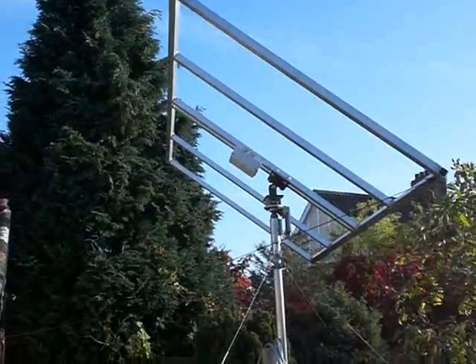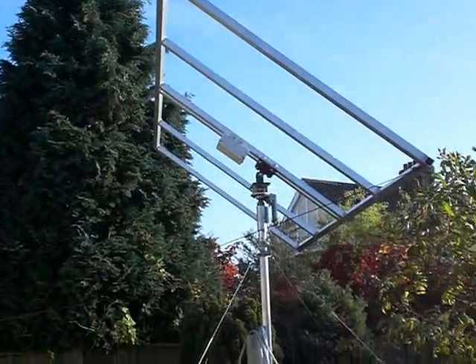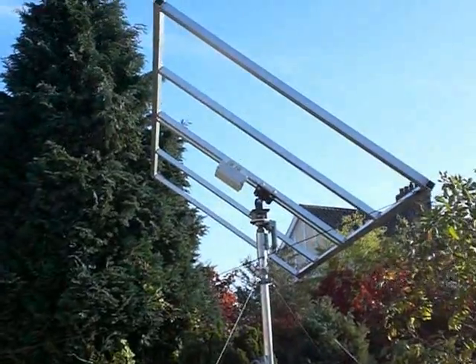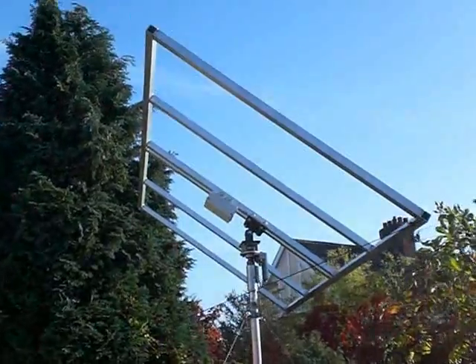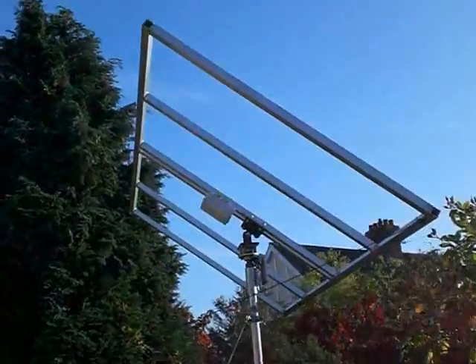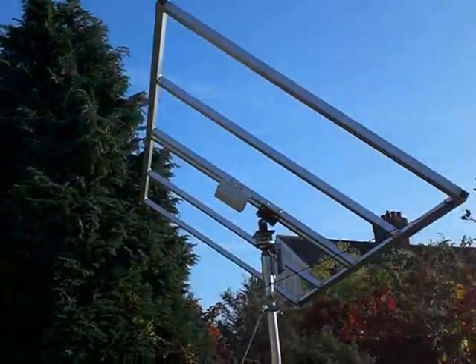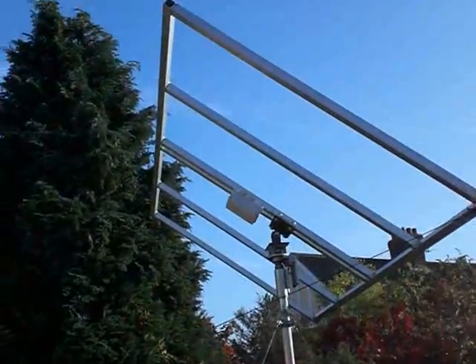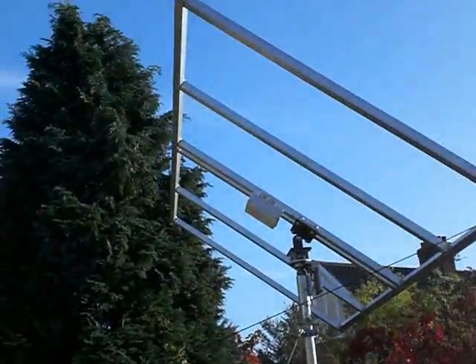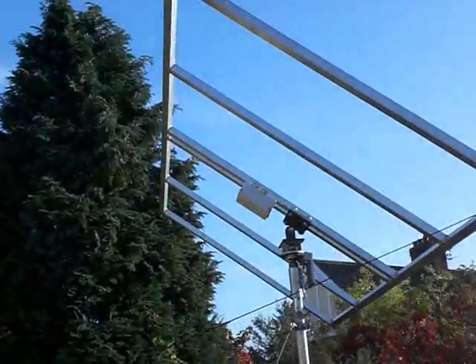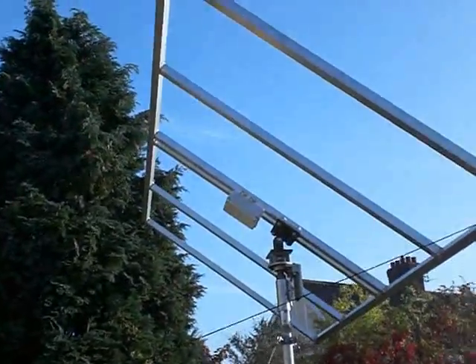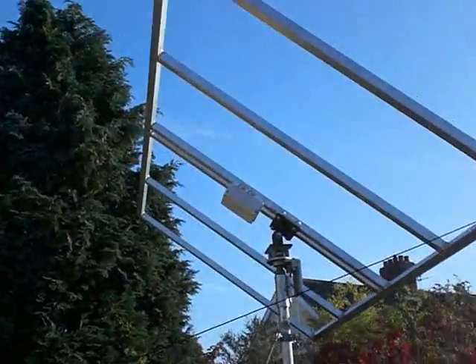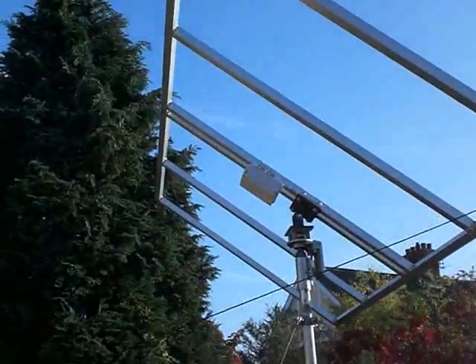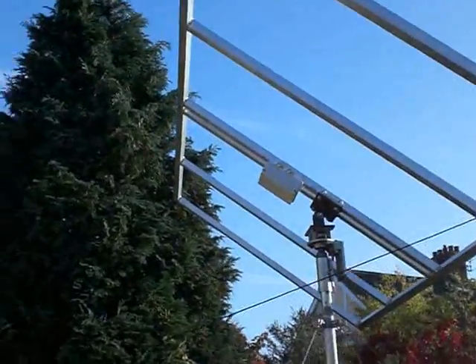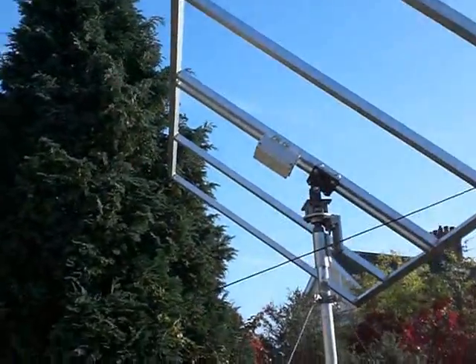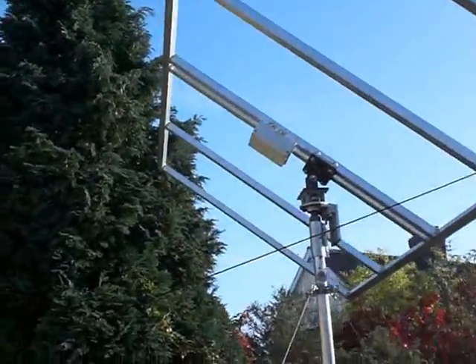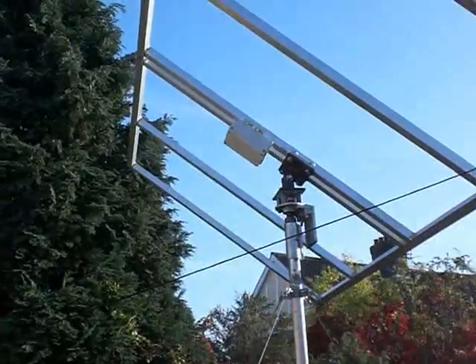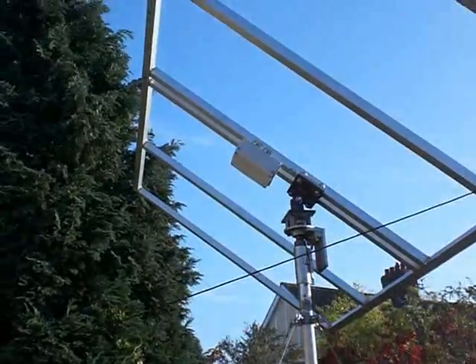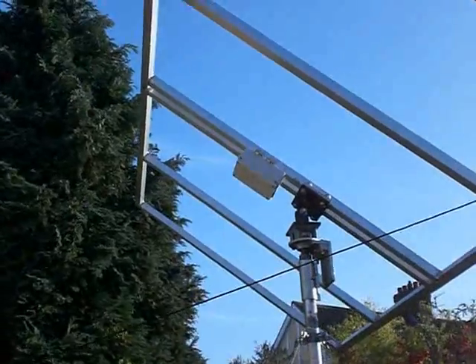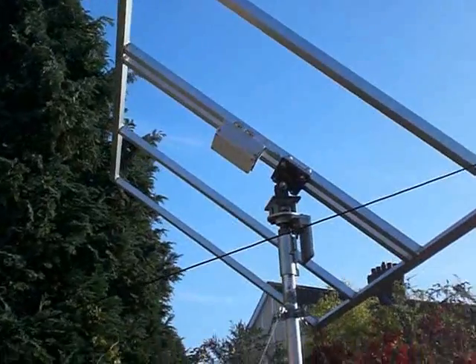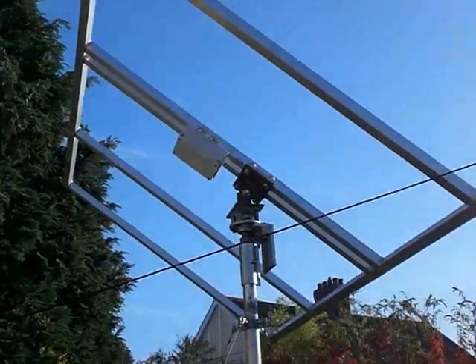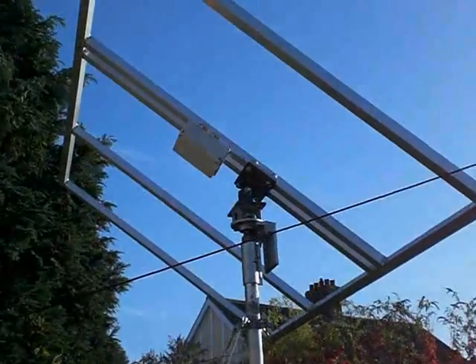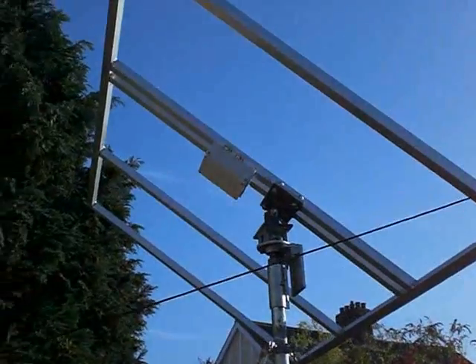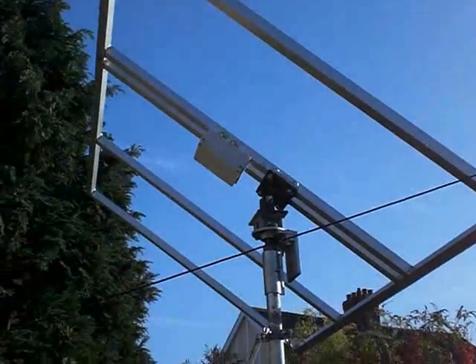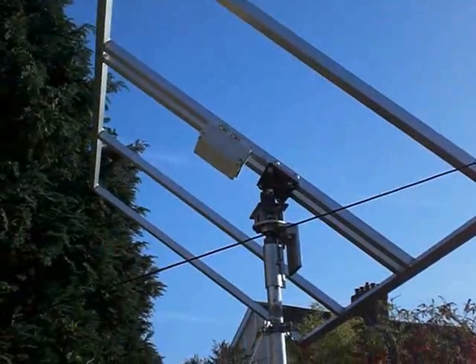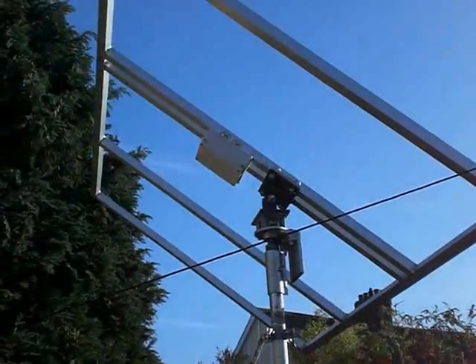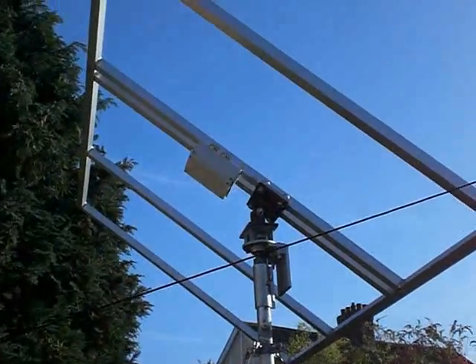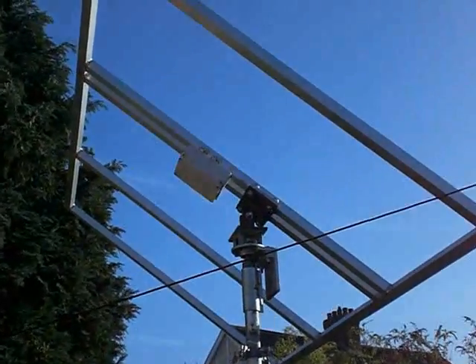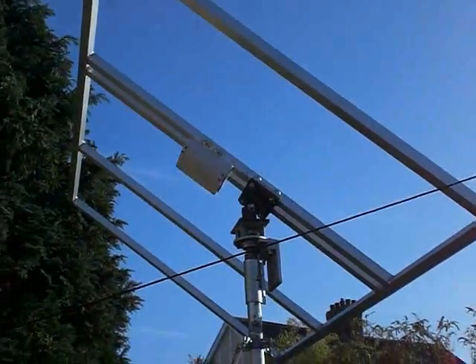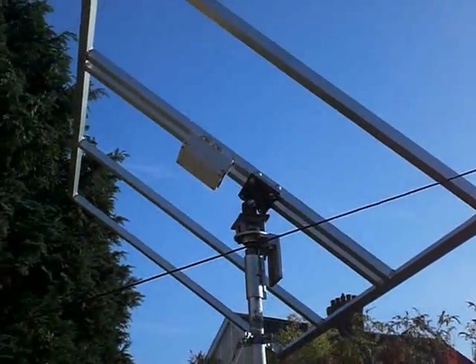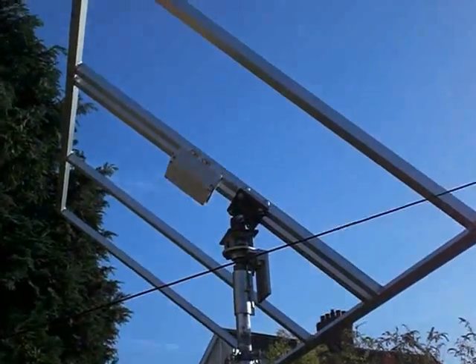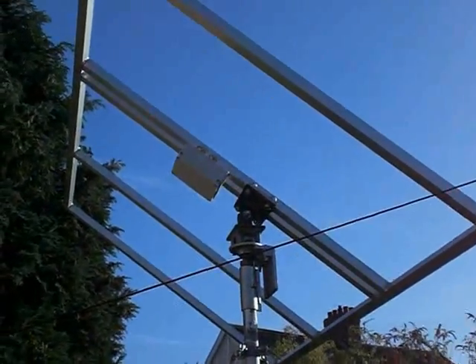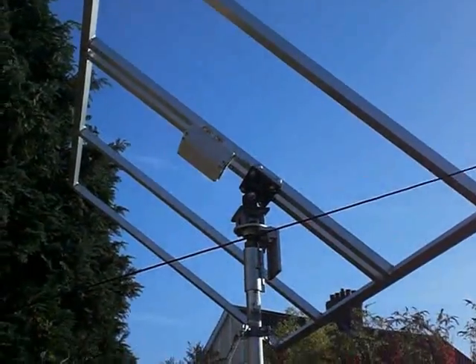Here we have a lovely day in Norfolk. This is a quick update to tell you about the frame which I'm about to put up. I'm going to be doing this in sections.